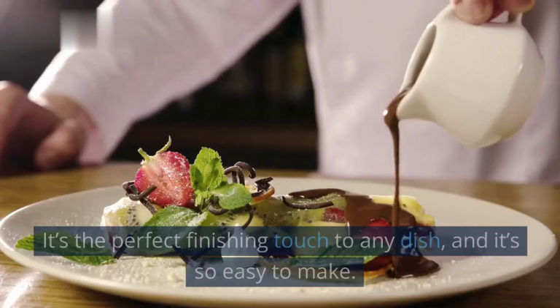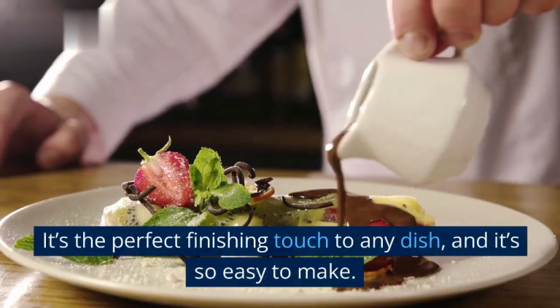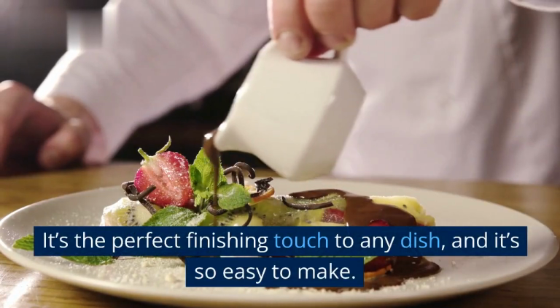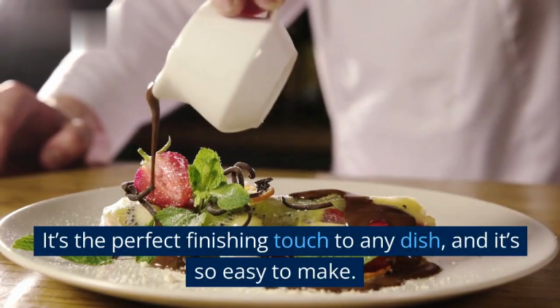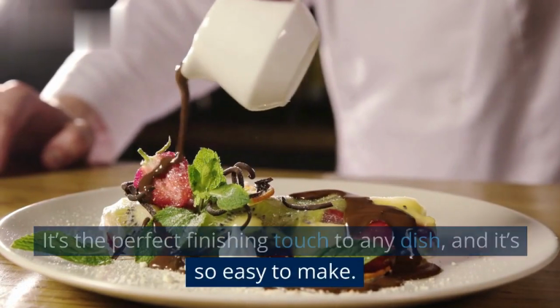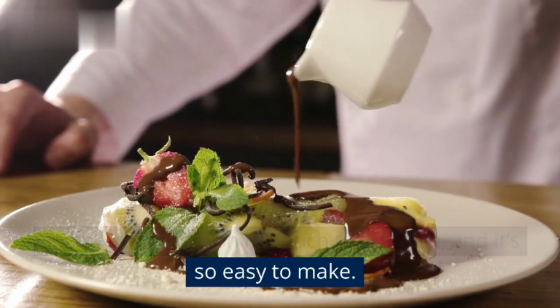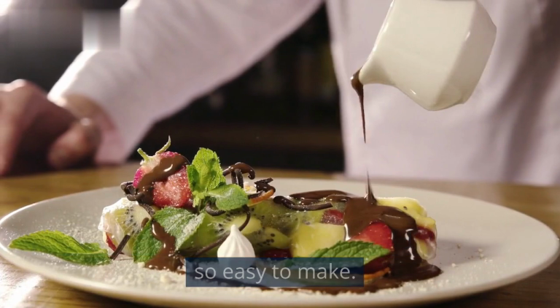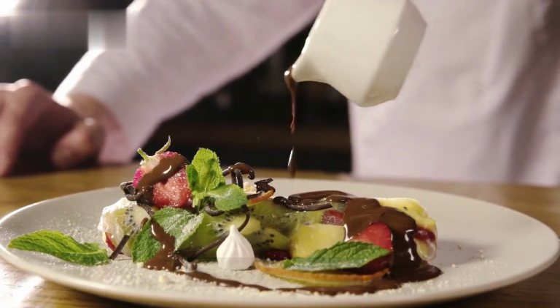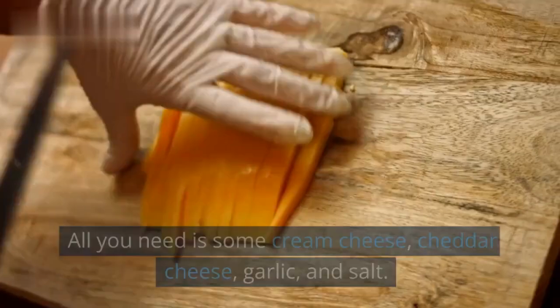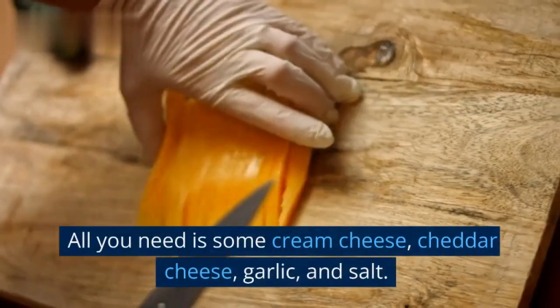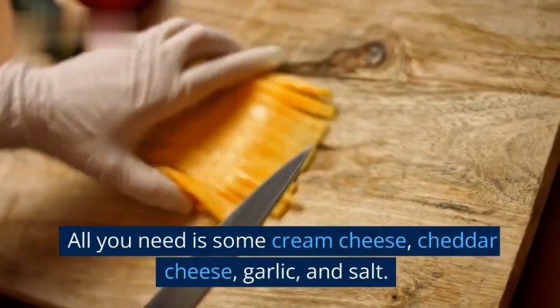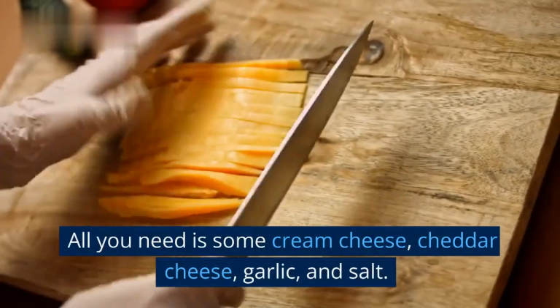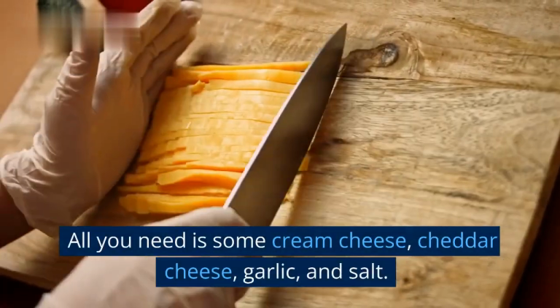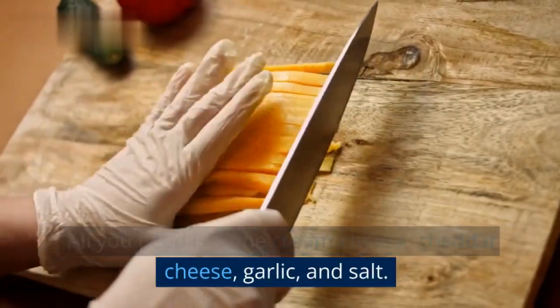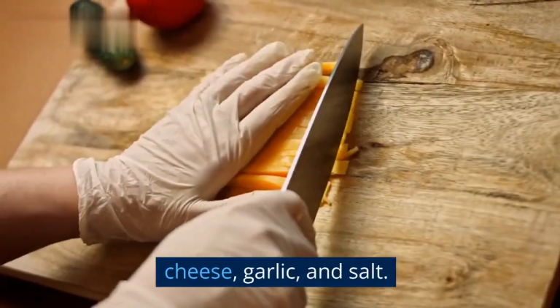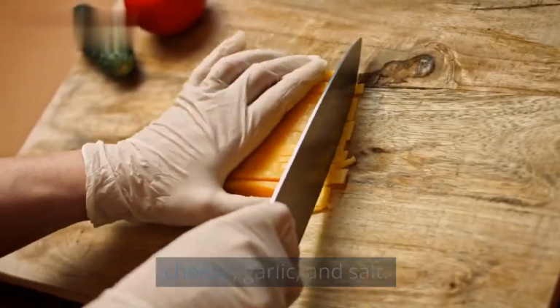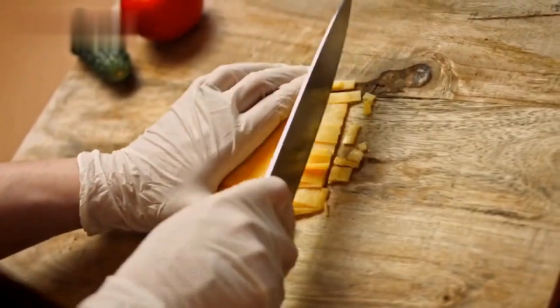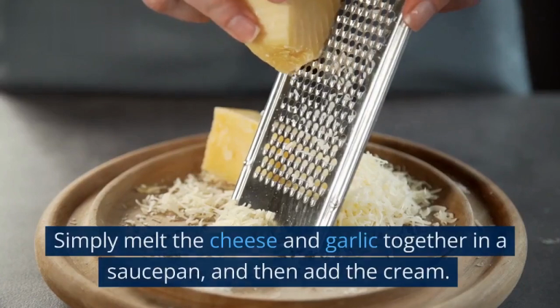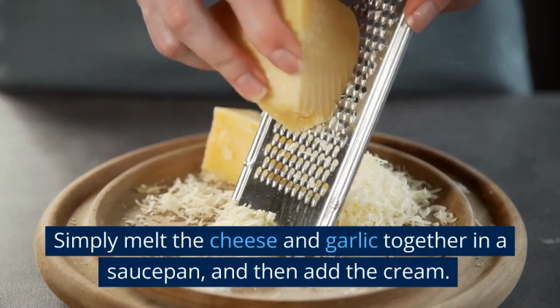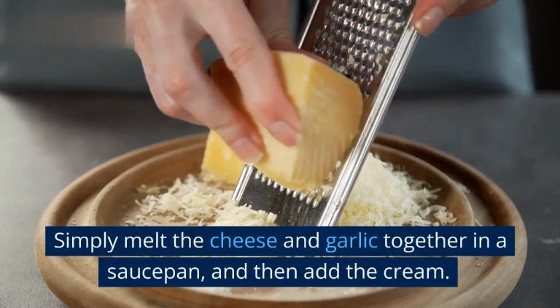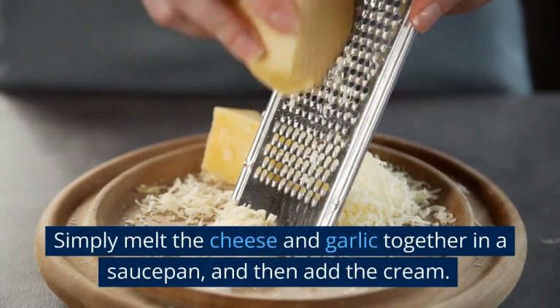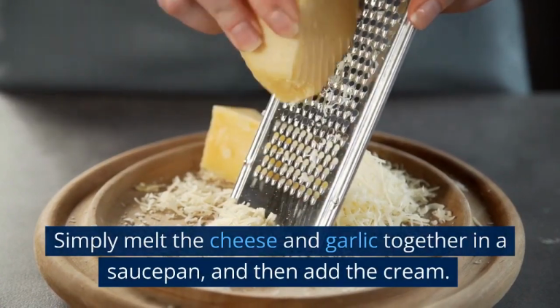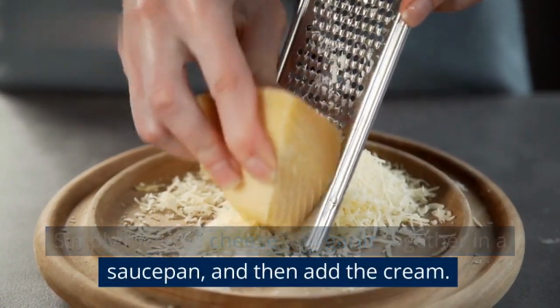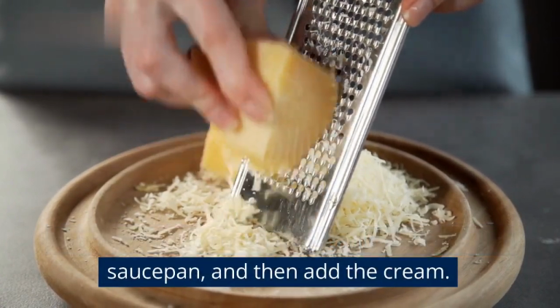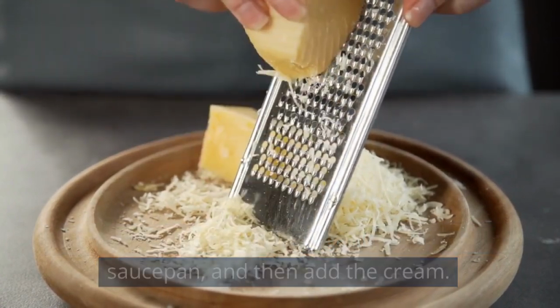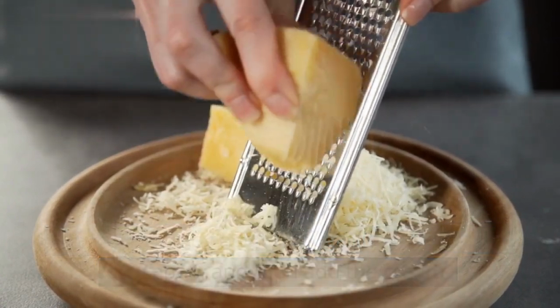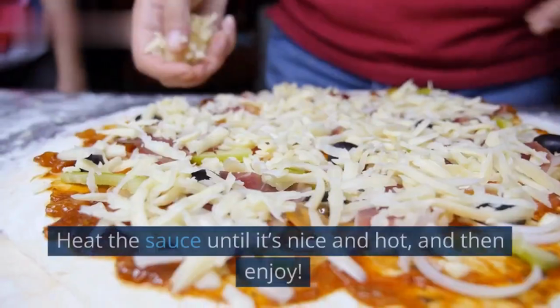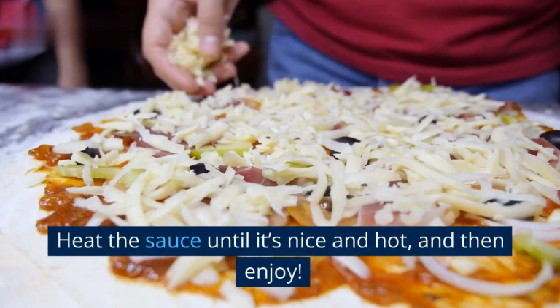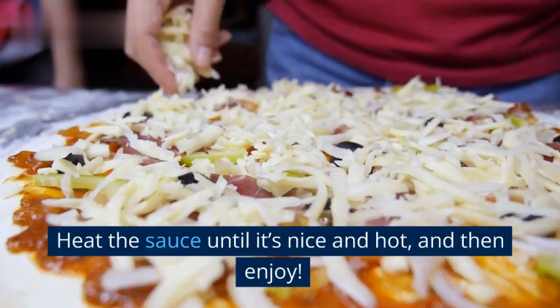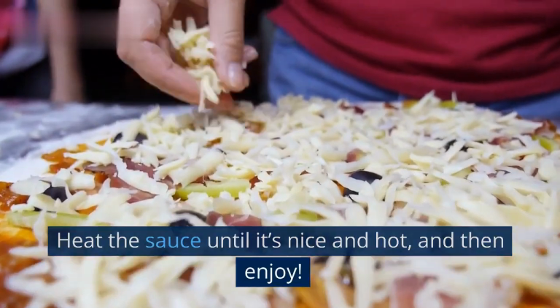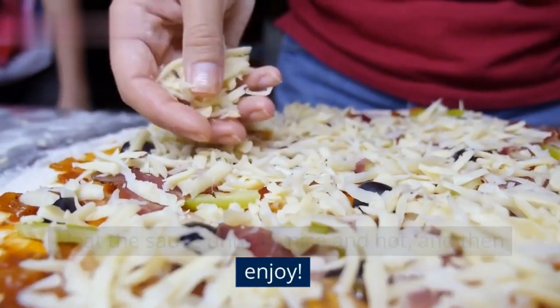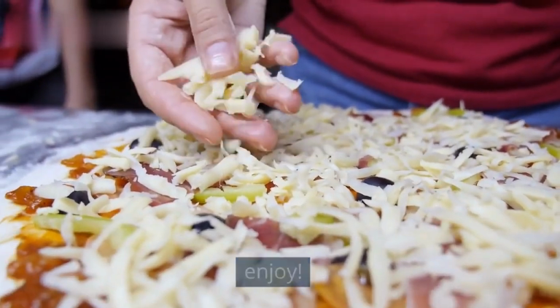It's the perfect finishing touch to any dish, and it's so easy to make. All you need is some cream cheese, cheddar cheese, garlic, and salt. Simply melt the cheese and garlic together in a saucepan, and then add the cream. Heat the sauce until it's nice and hot, and then enjoy.